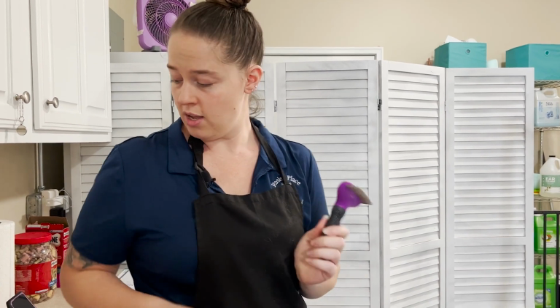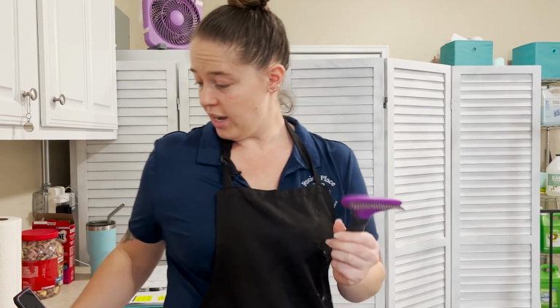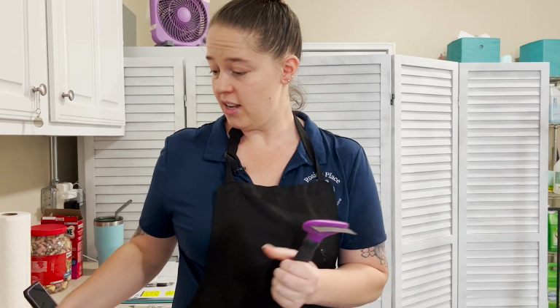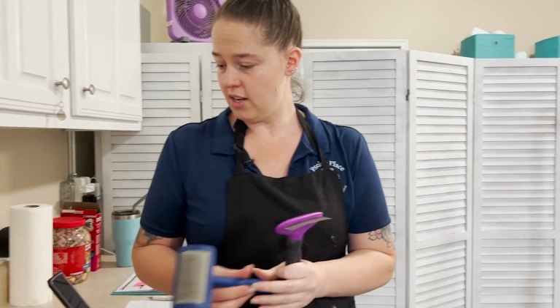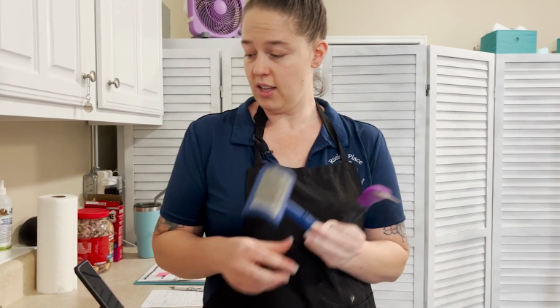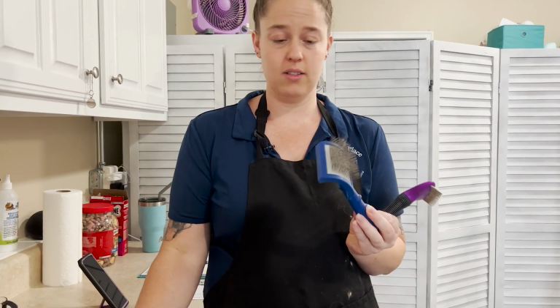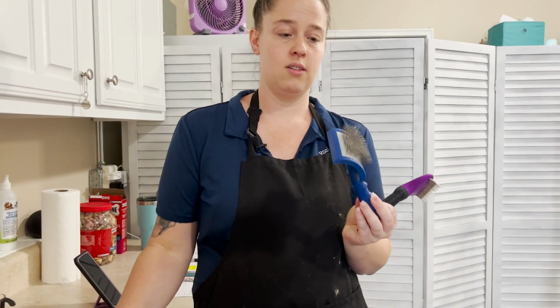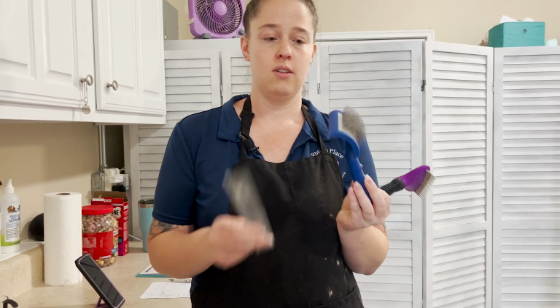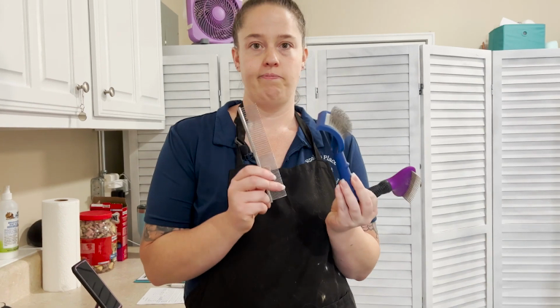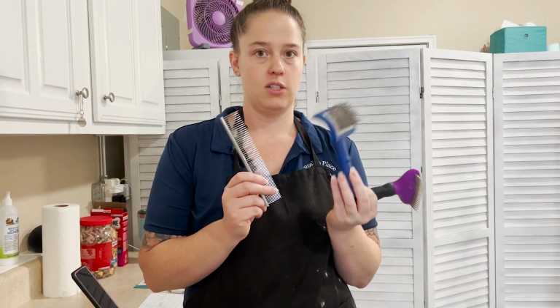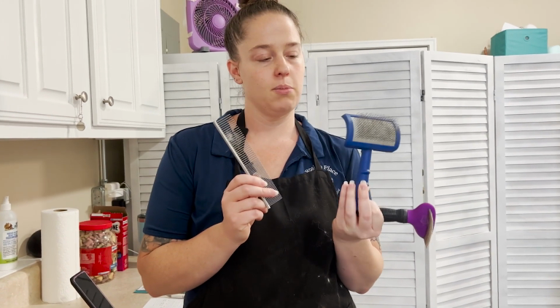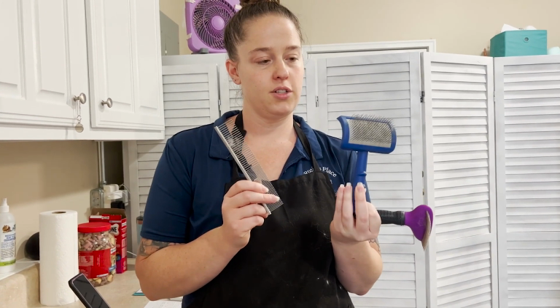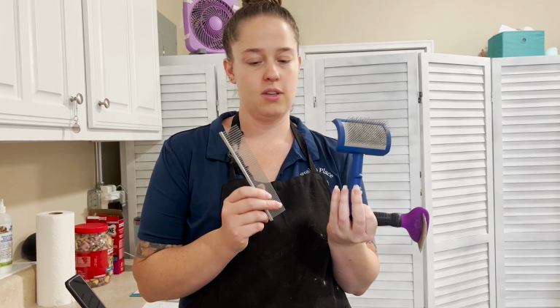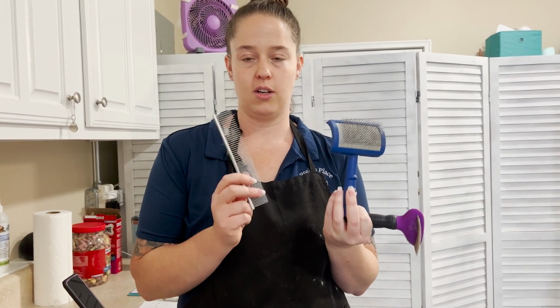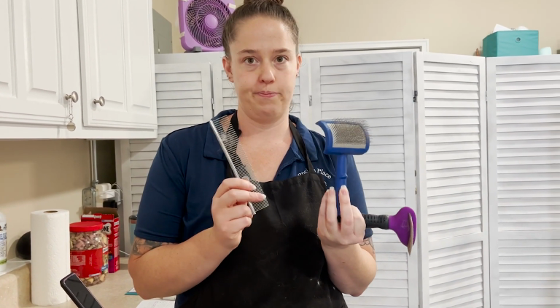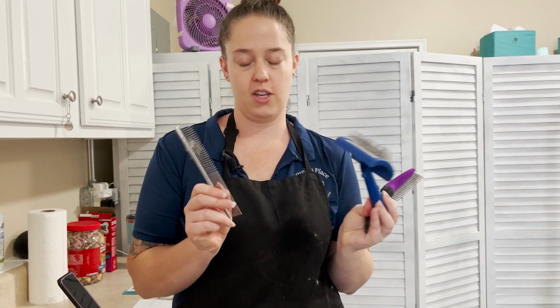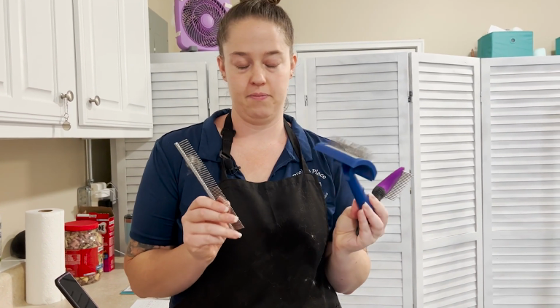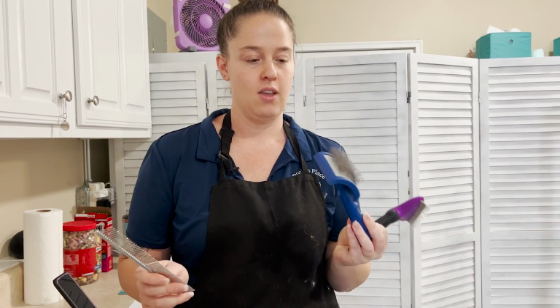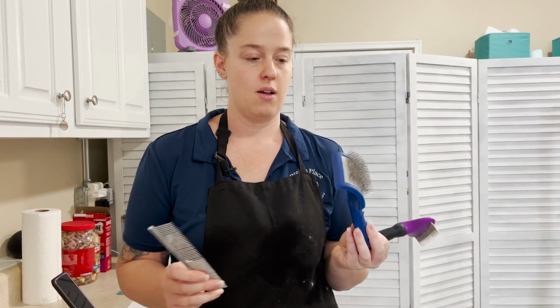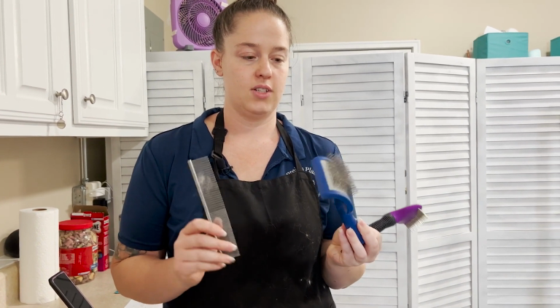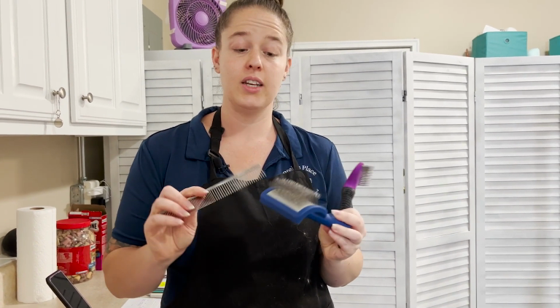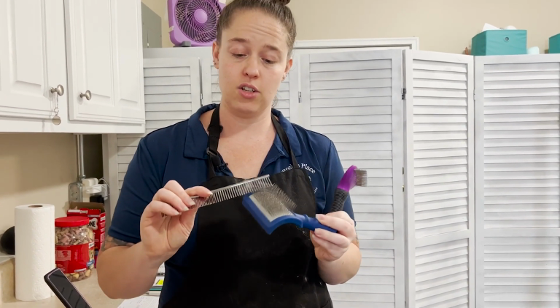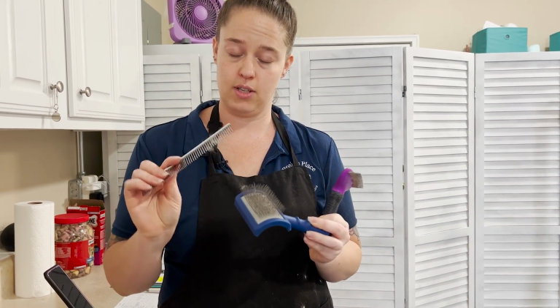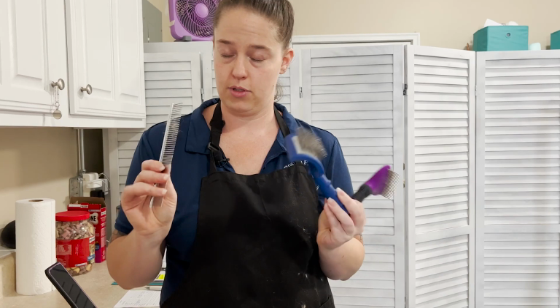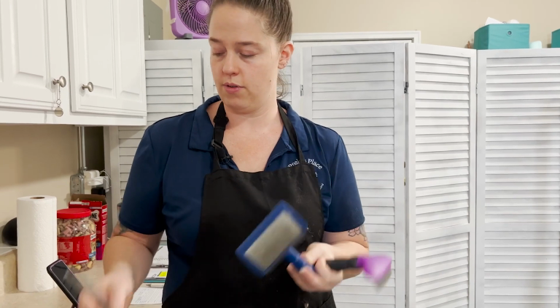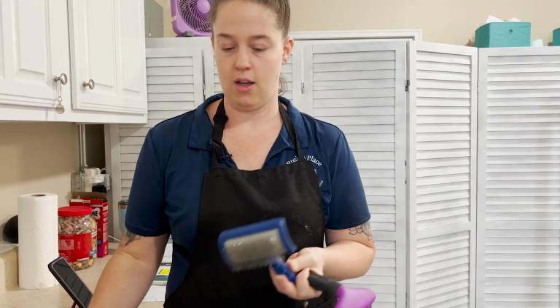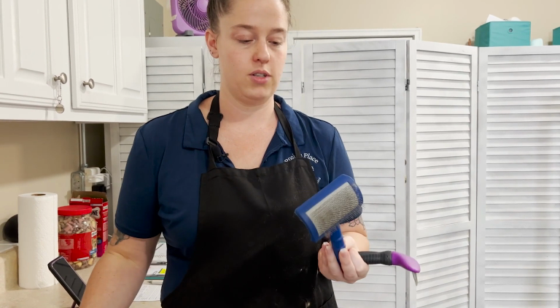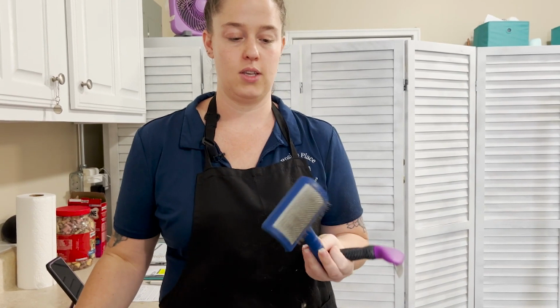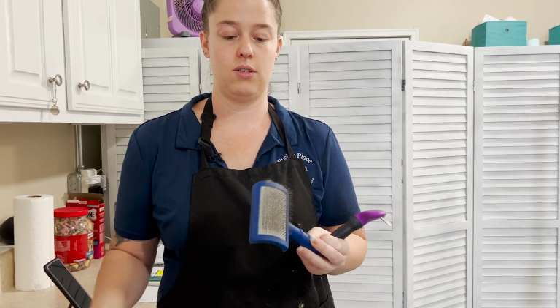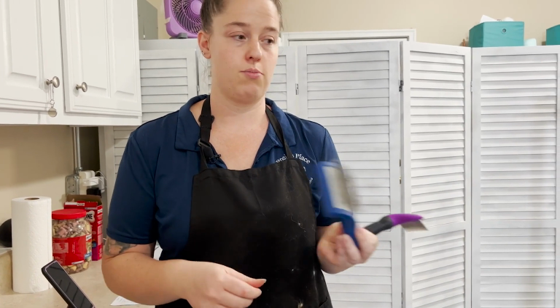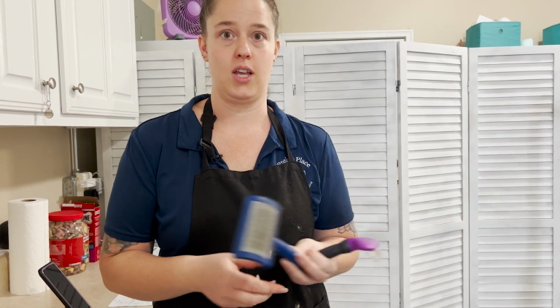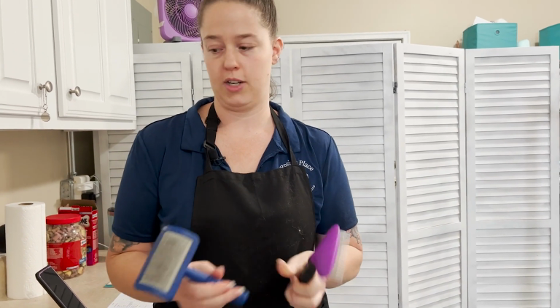But I tend to tell clients: a slicker brush and a comb is all you need. There's a technique to using them, and we'll go over that when Susie gets to the brushing aspect.